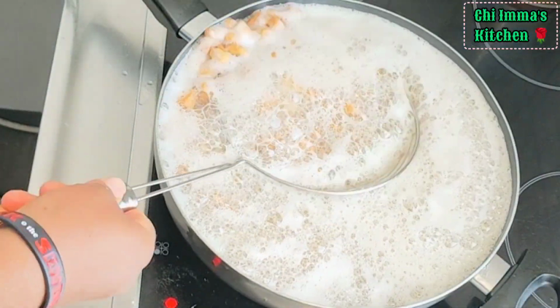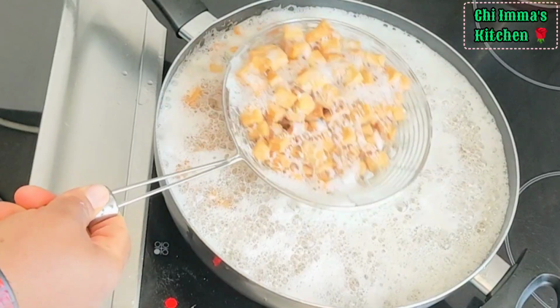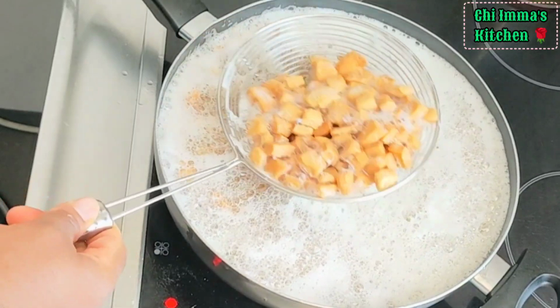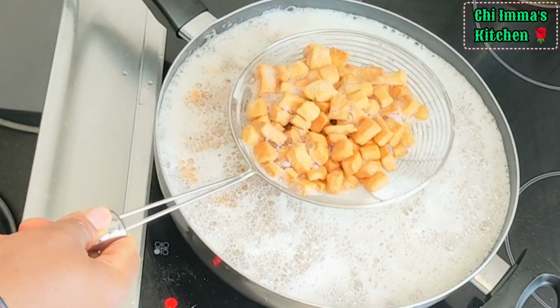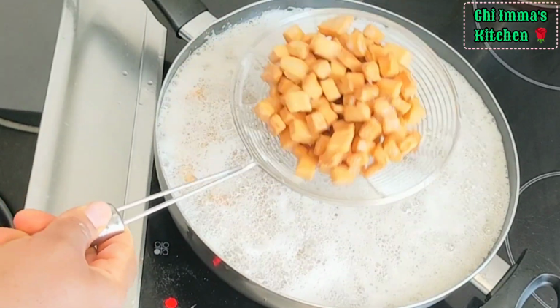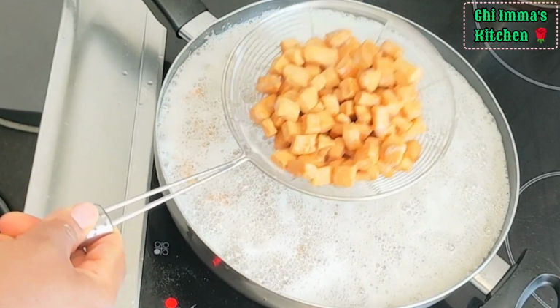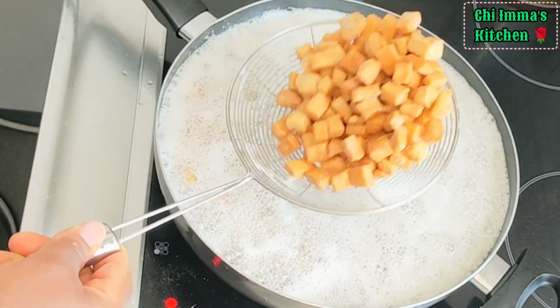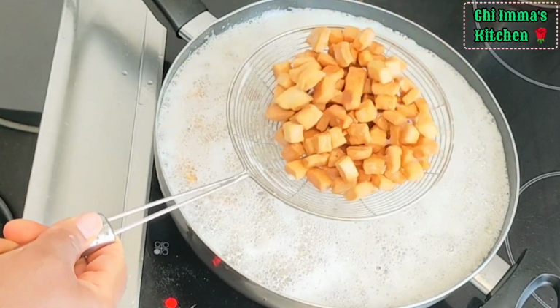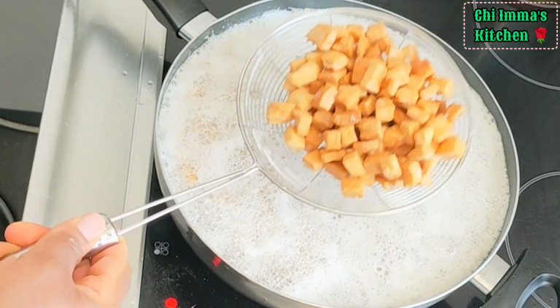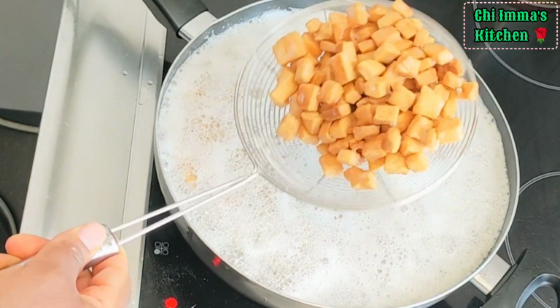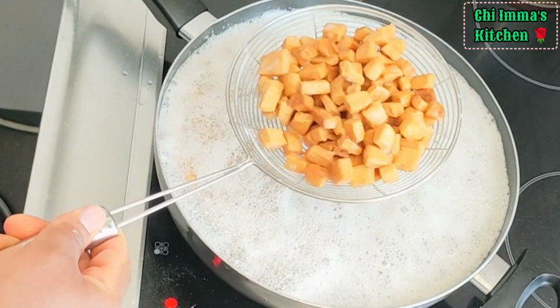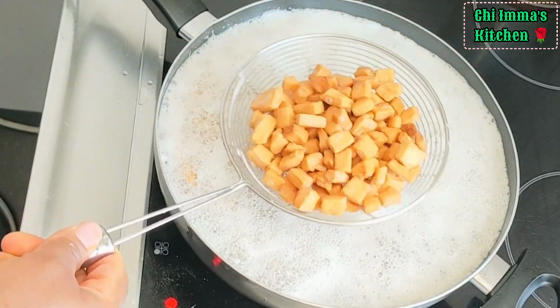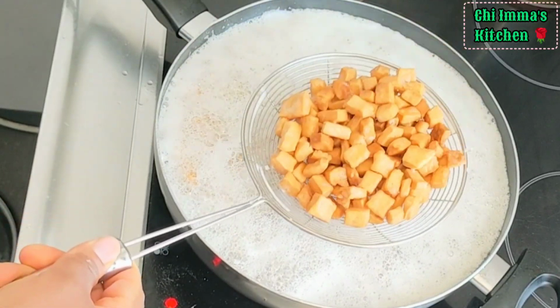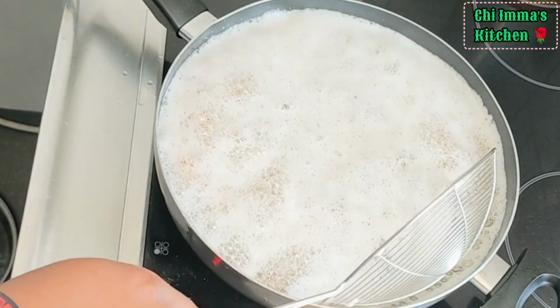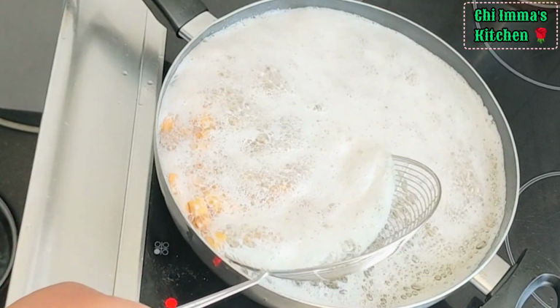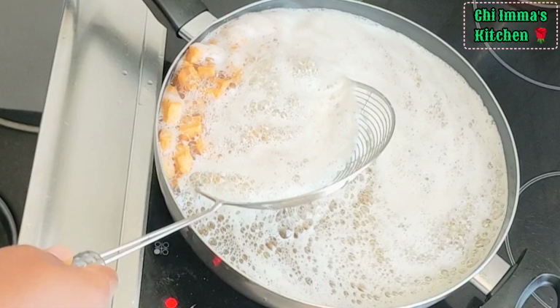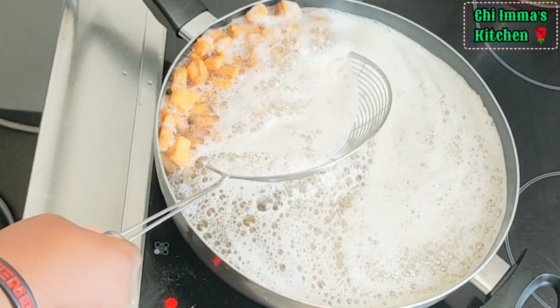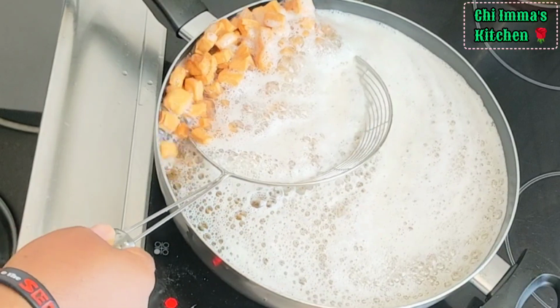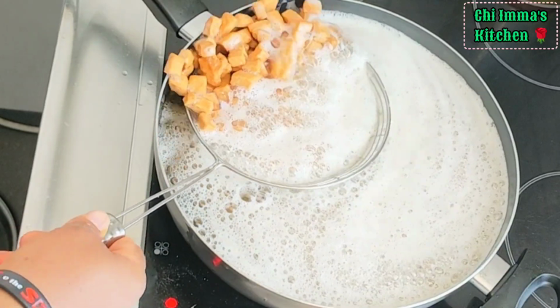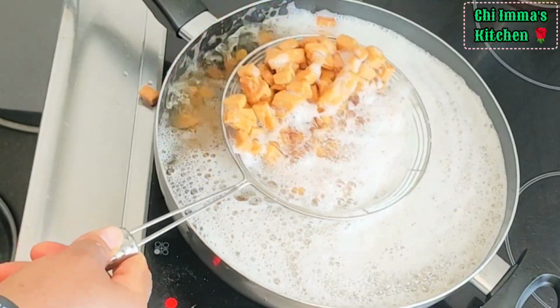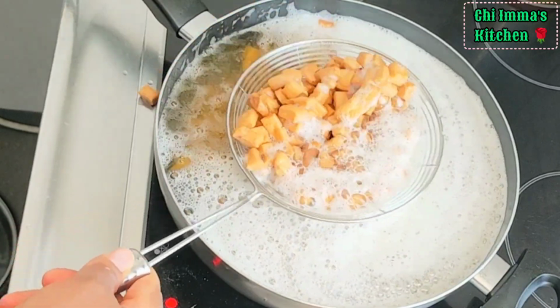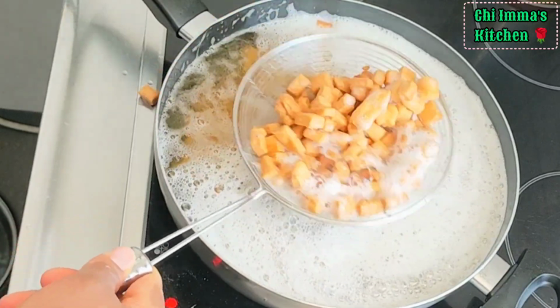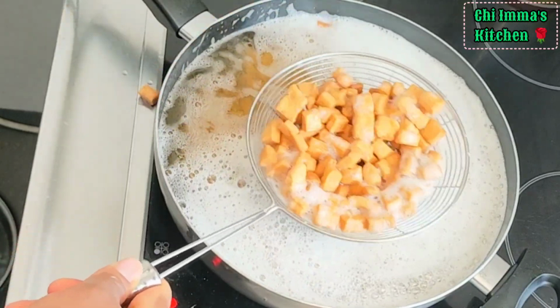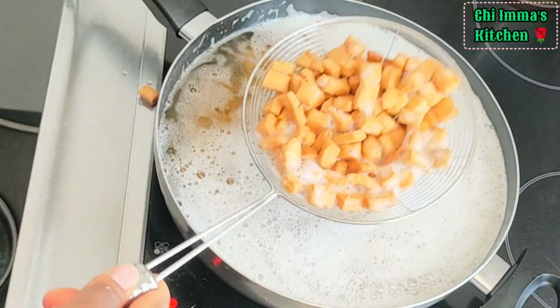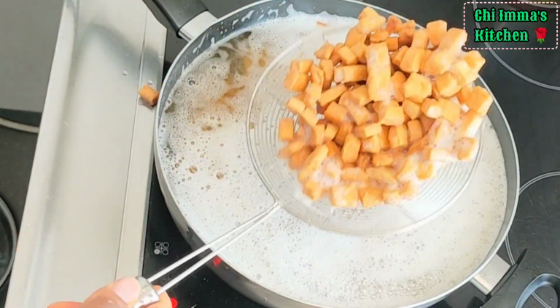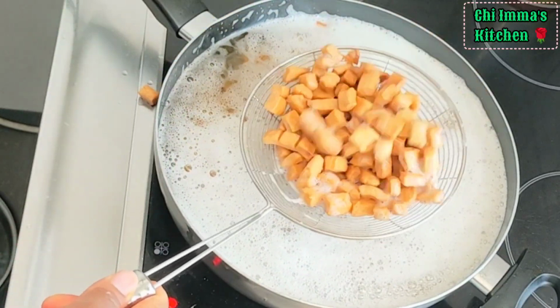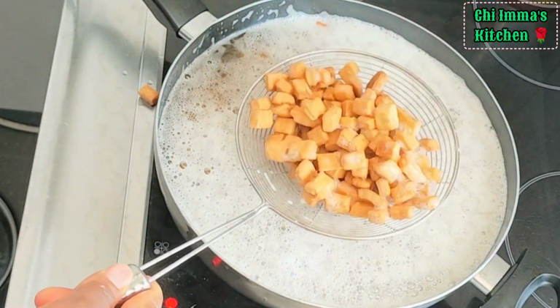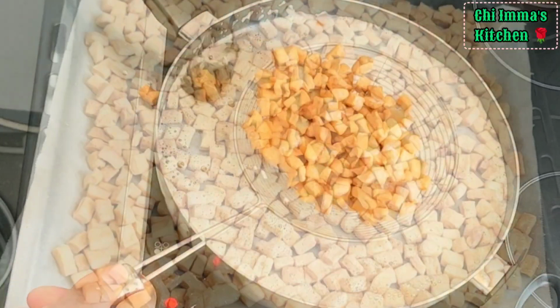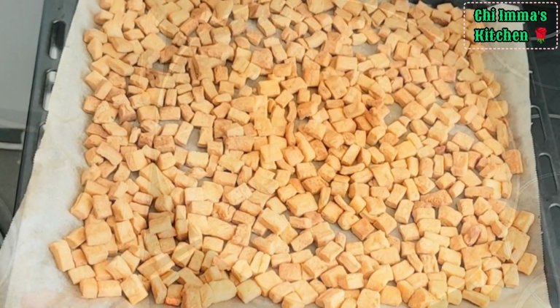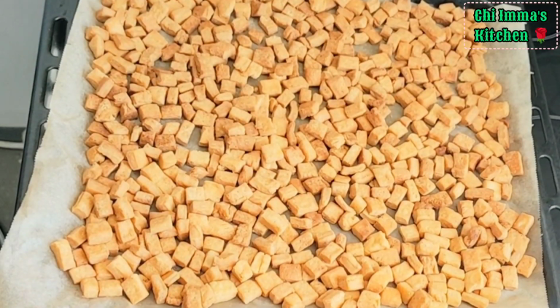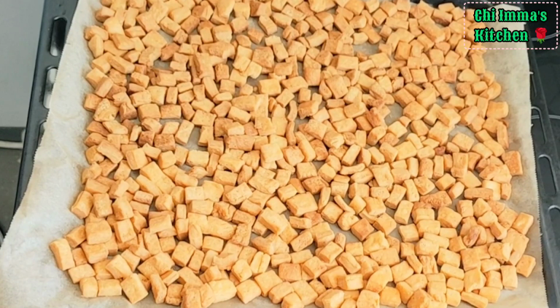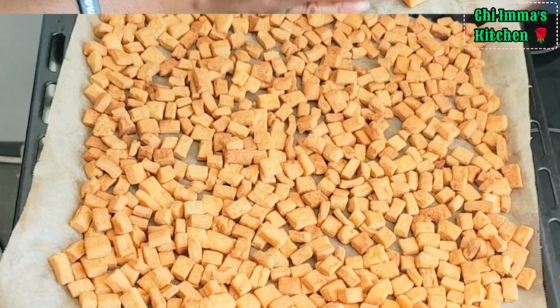Finally, once the chinchin turns golden brown, take them out from the heat and spread them on a parchment paper to cool down before you package it.